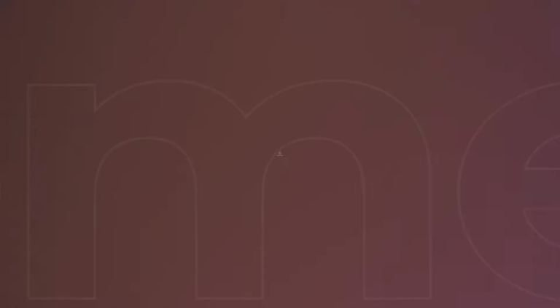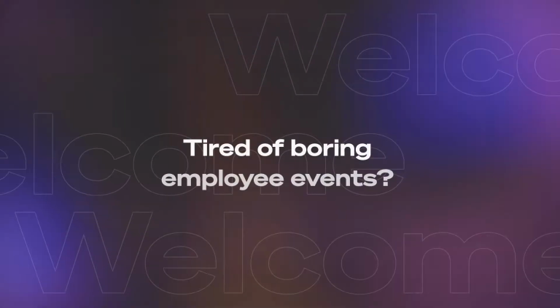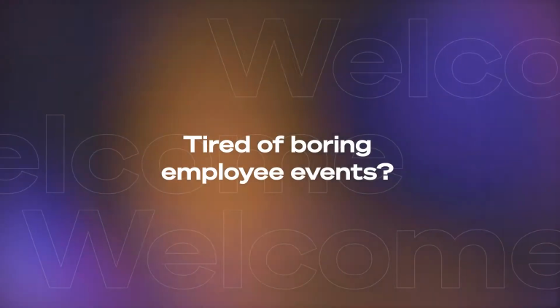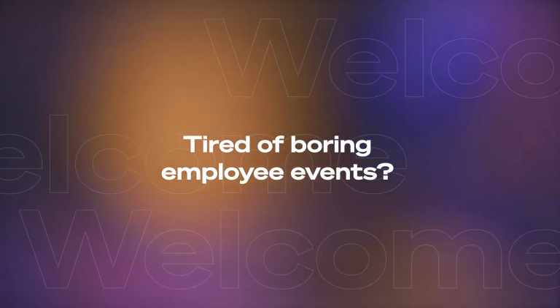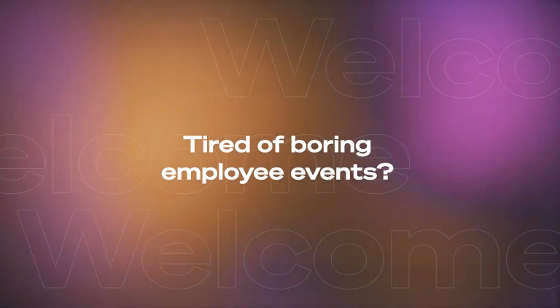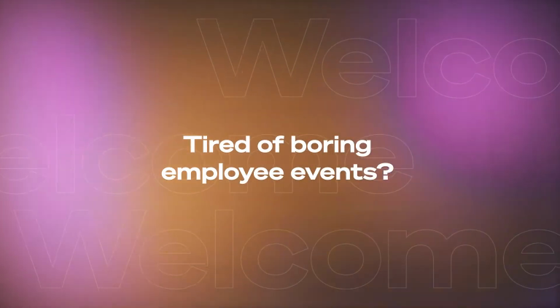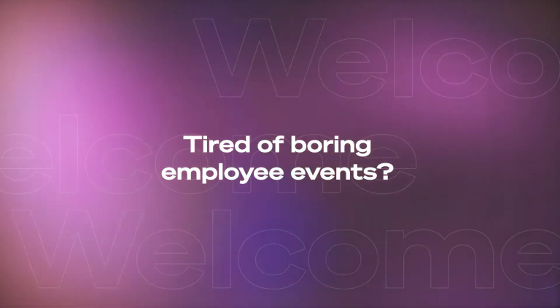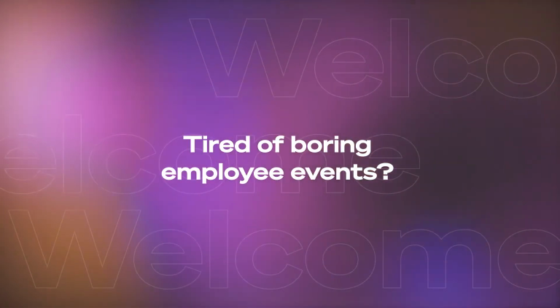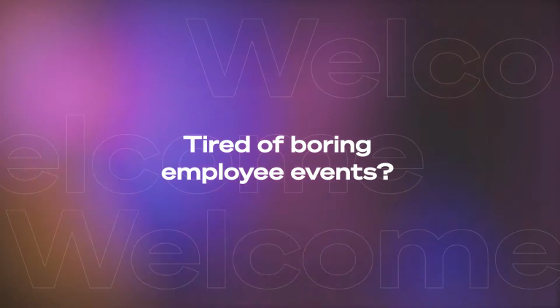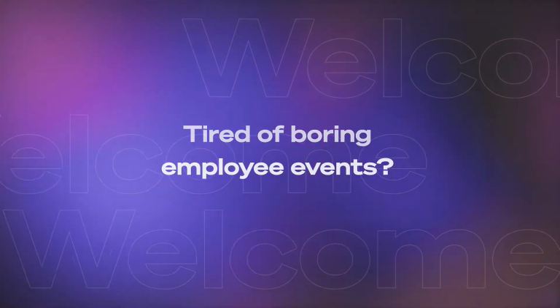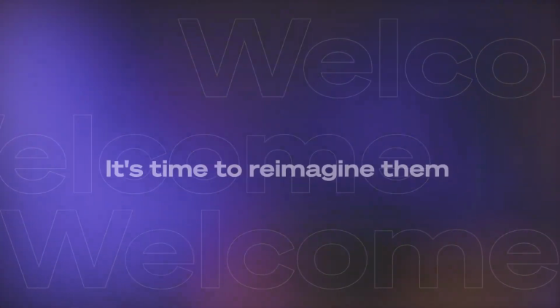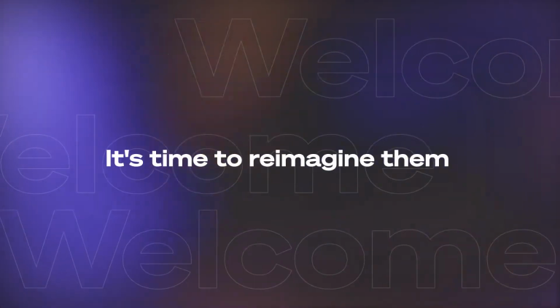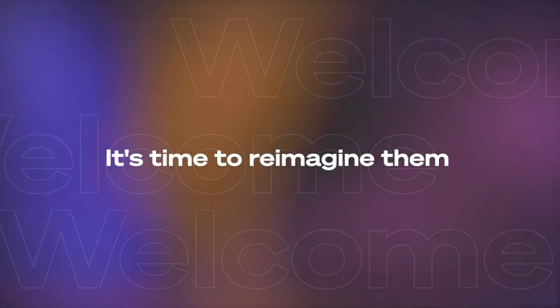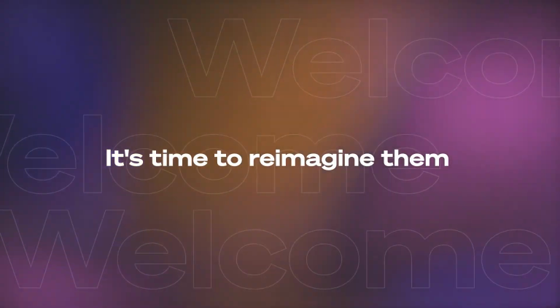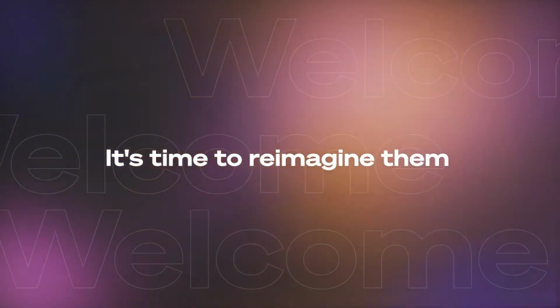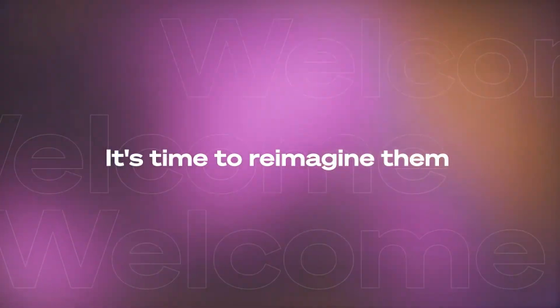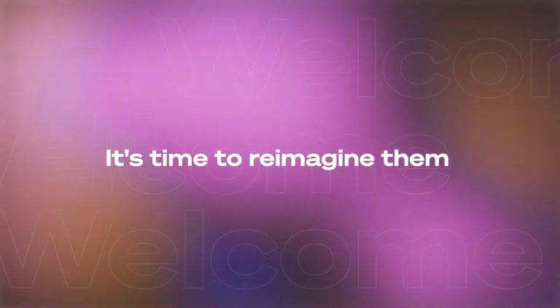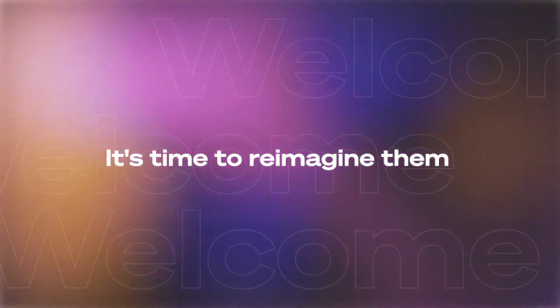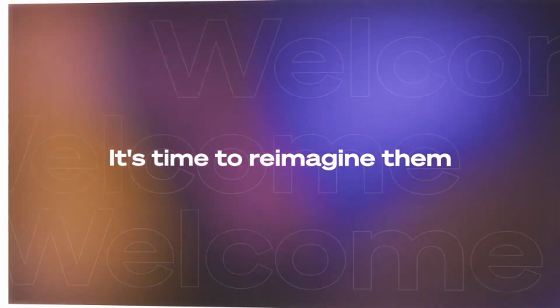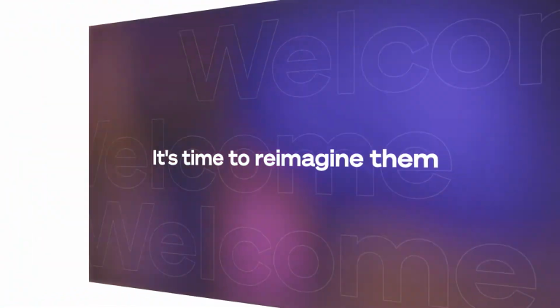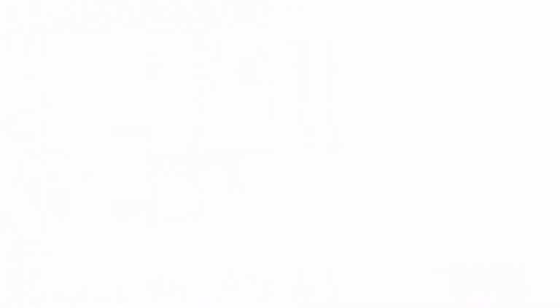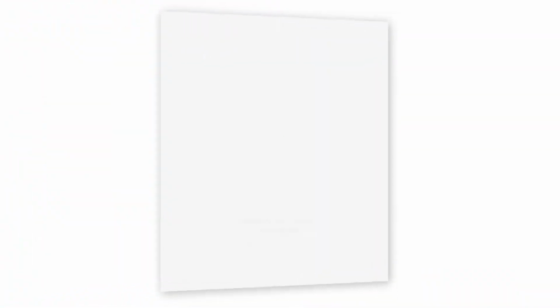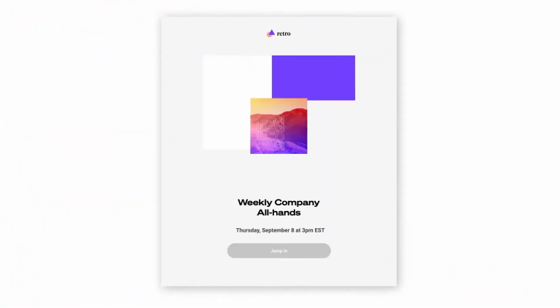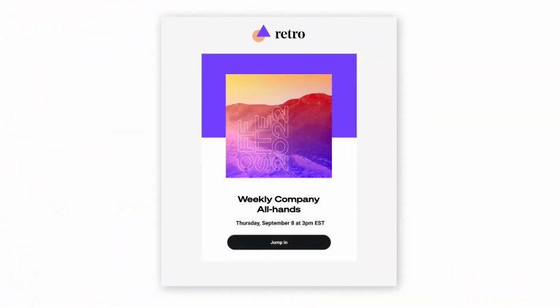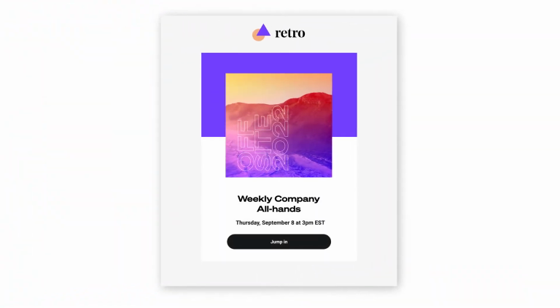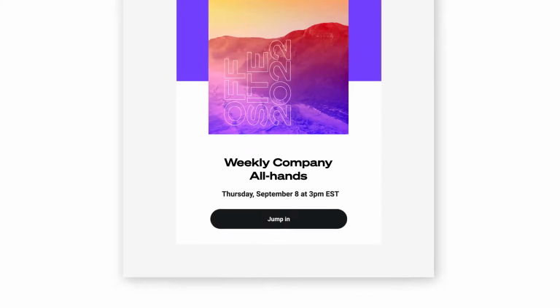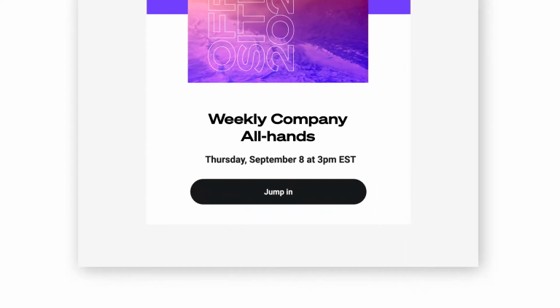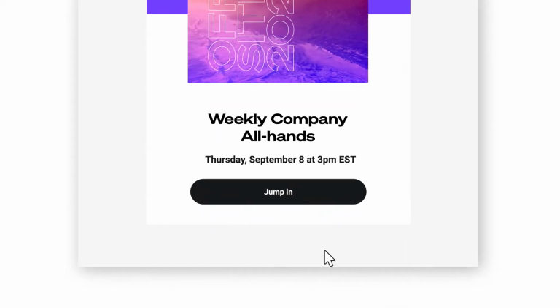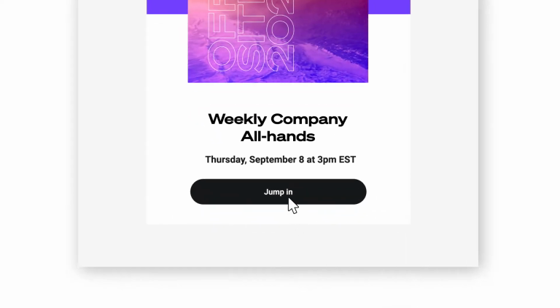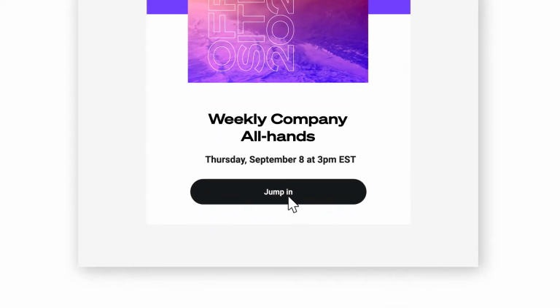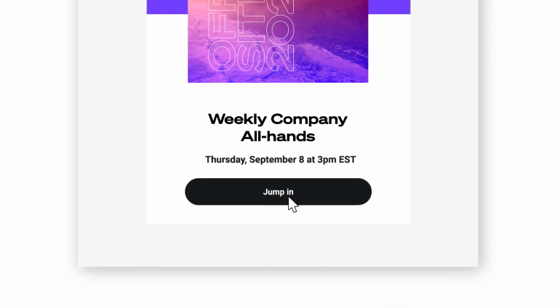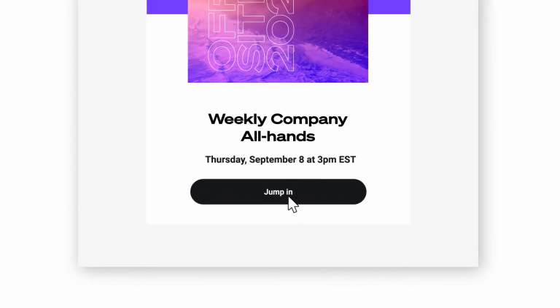Tired of boring employee events? It's time to reimagine them with Welcome's all-in-one video engagement platform. To give you a glimpse, let's jump into an all-hands experience.